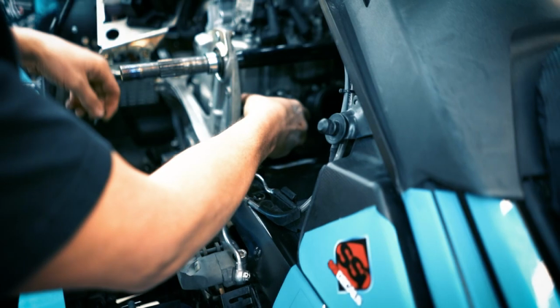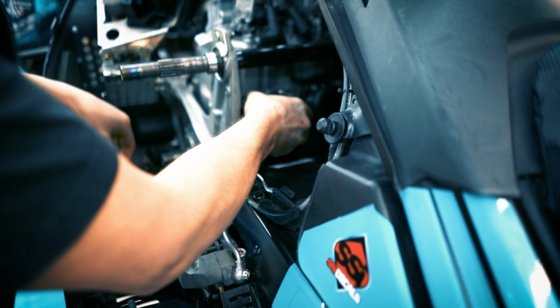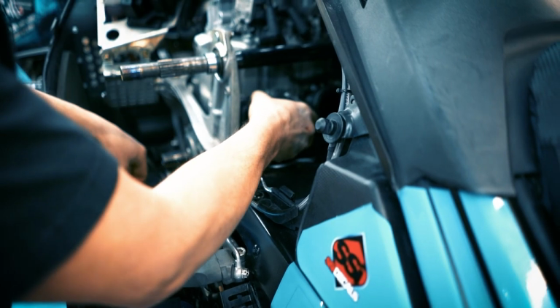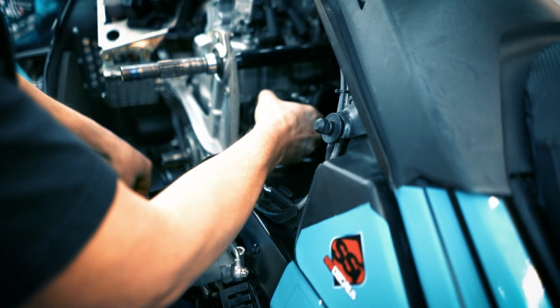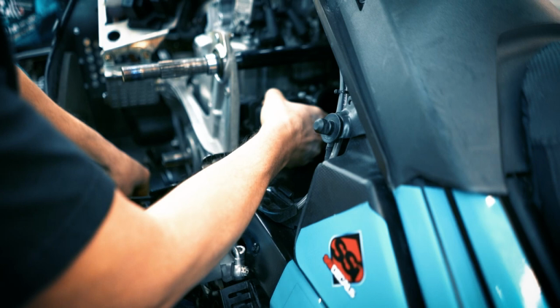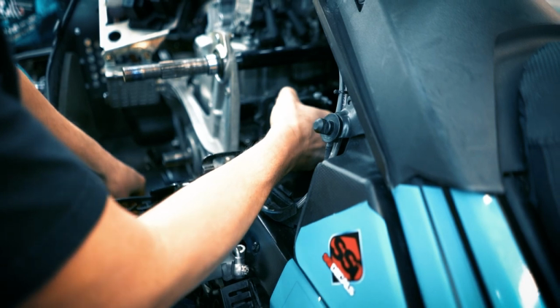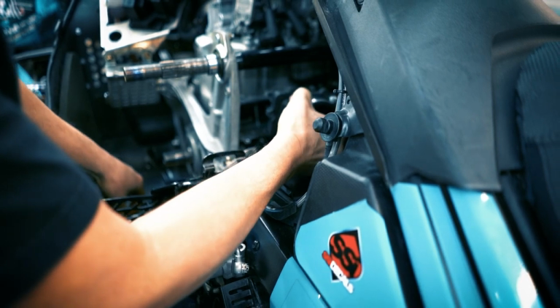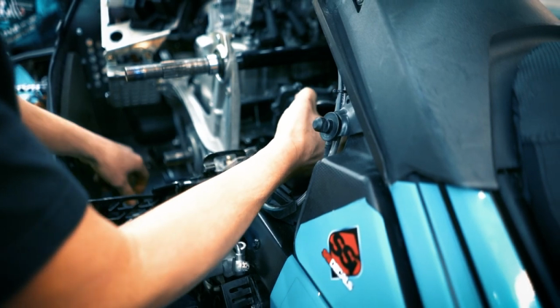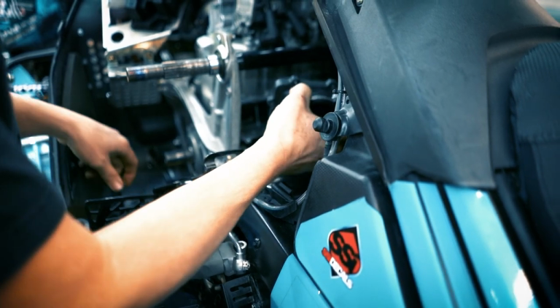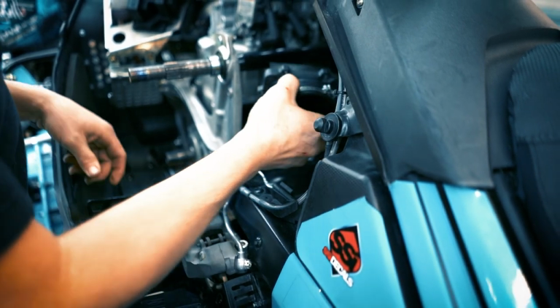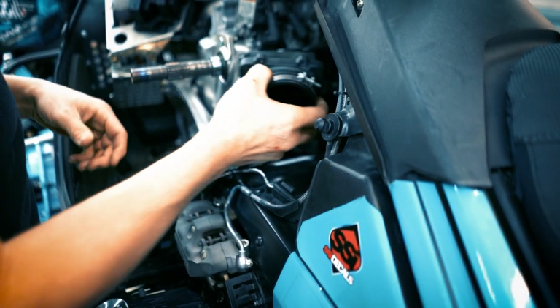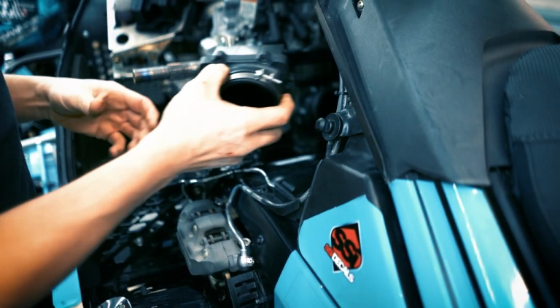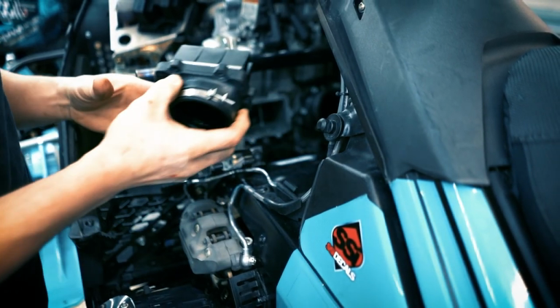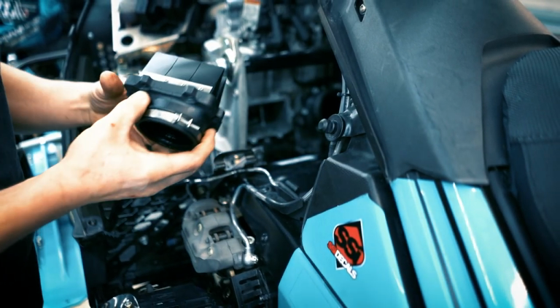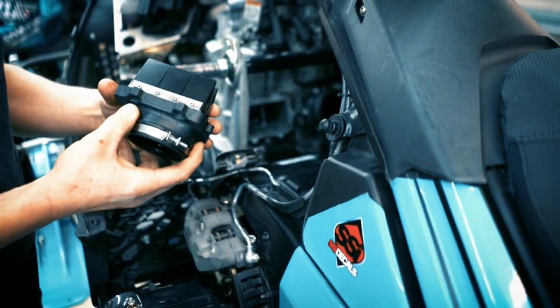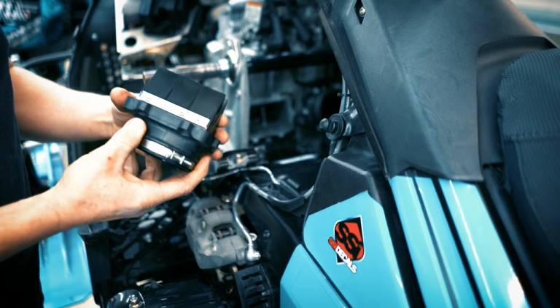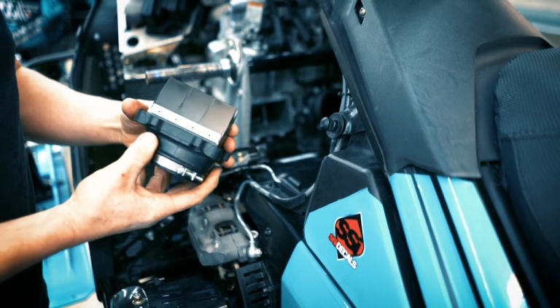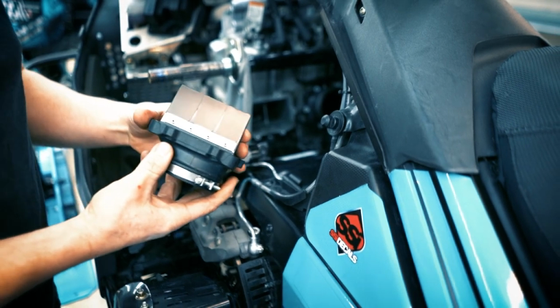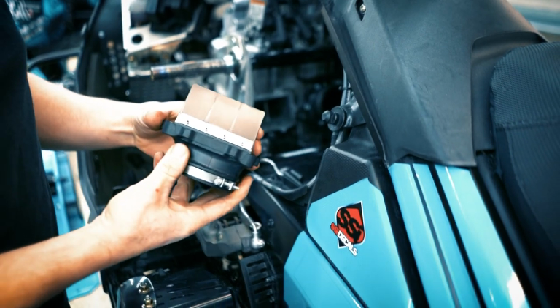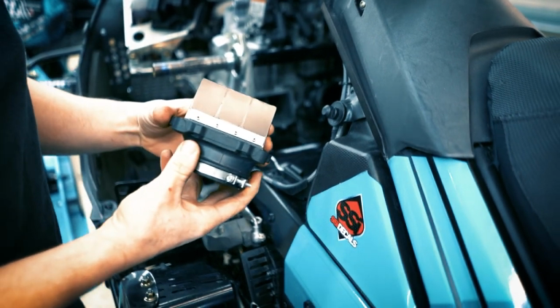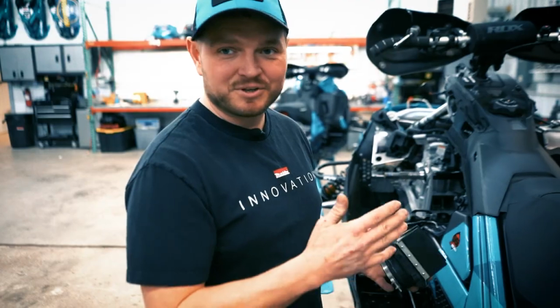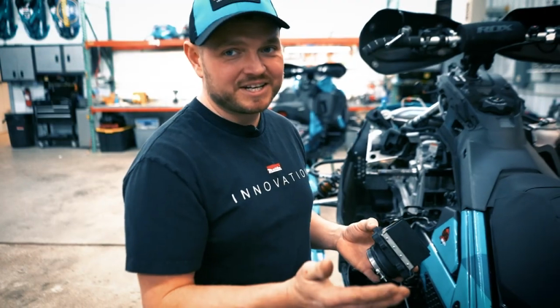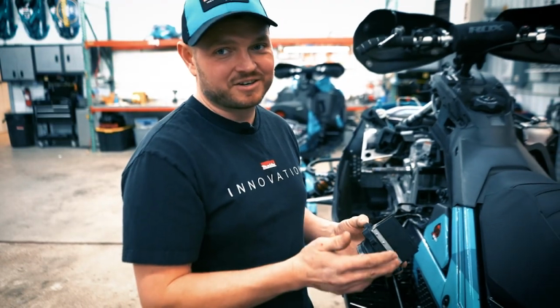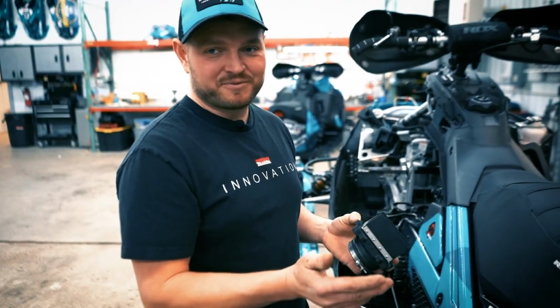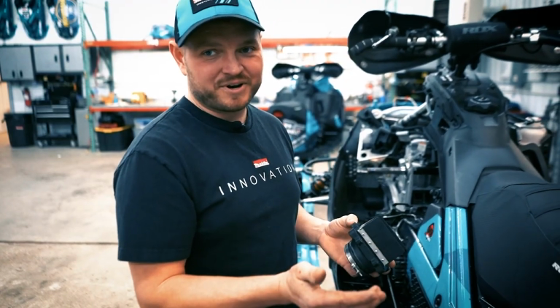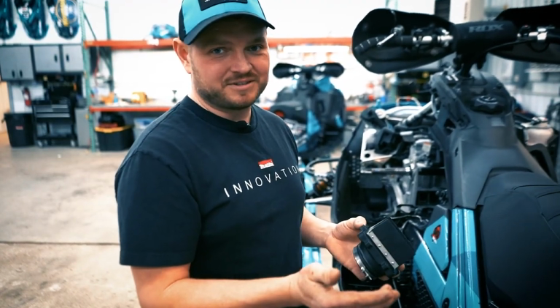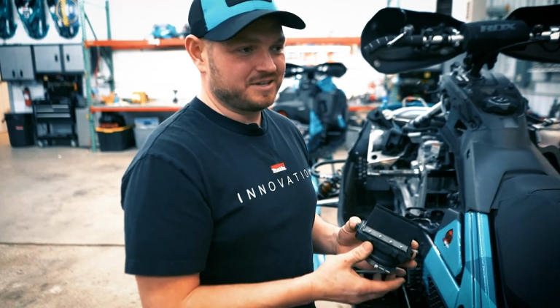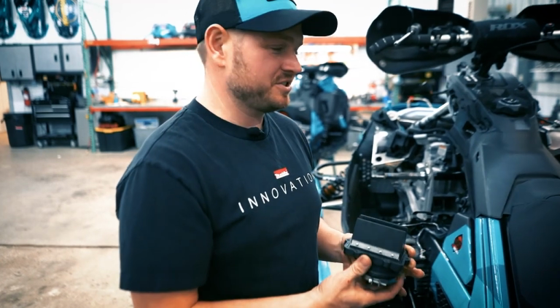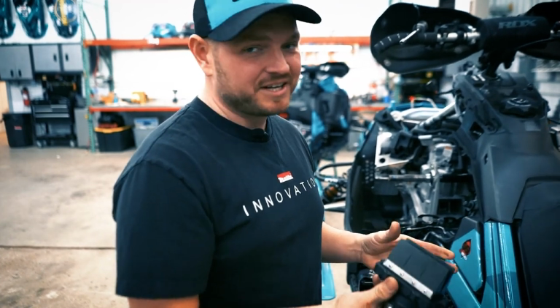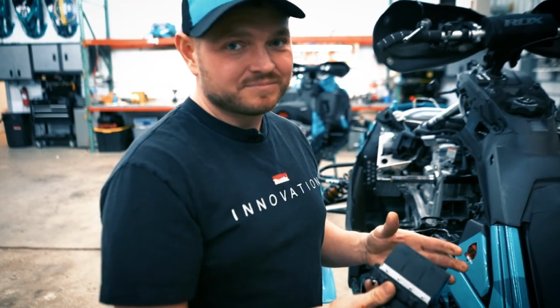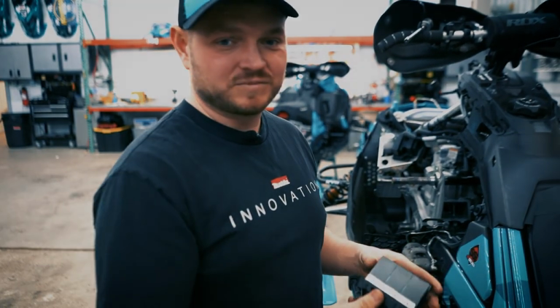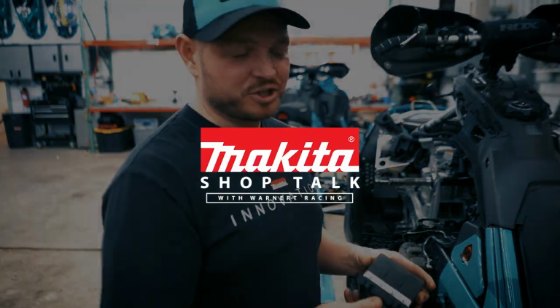We're checking the reeds every day. We show up at the racetrack with known good reeds in it, and after Friday night's racing we'll check the reeds again for Saturday — but we're not checking in between heats or before the final. It's just a daily check.